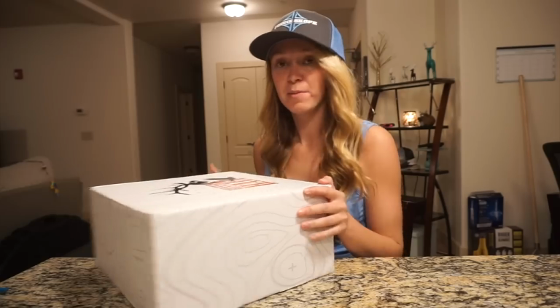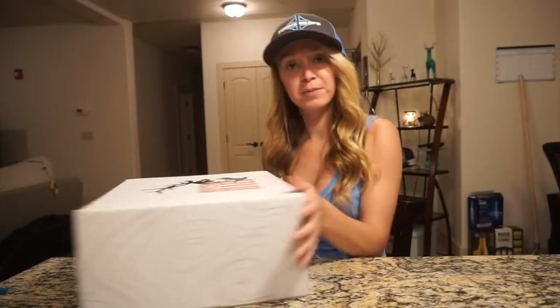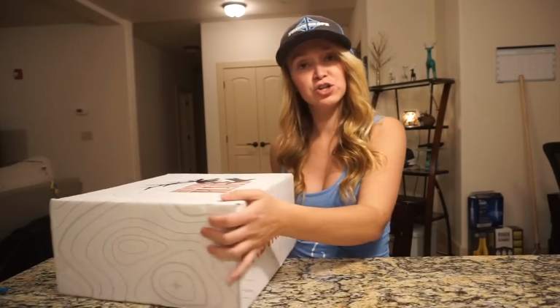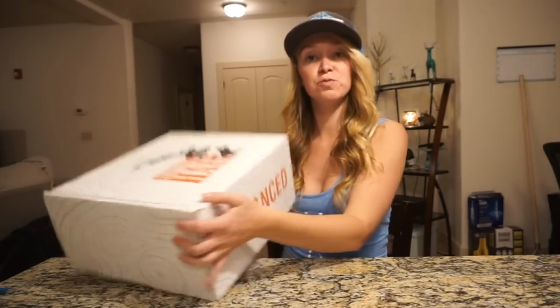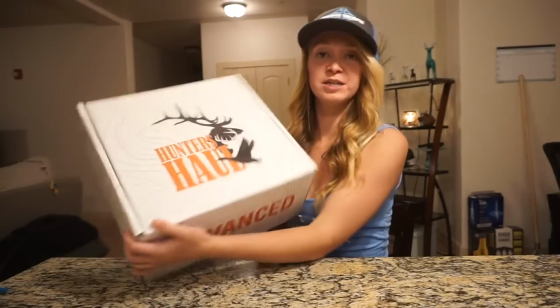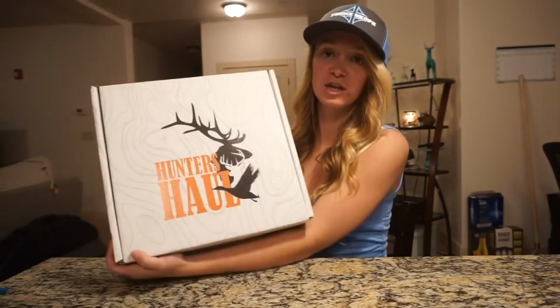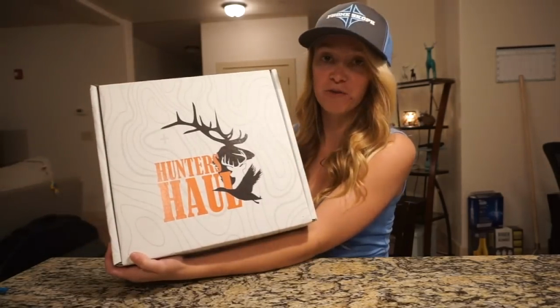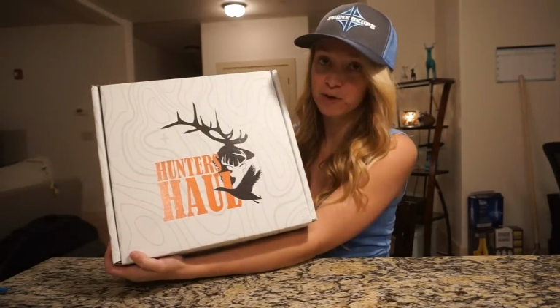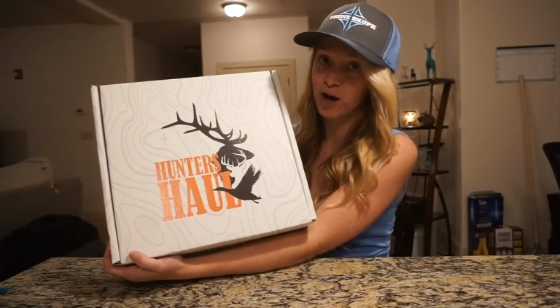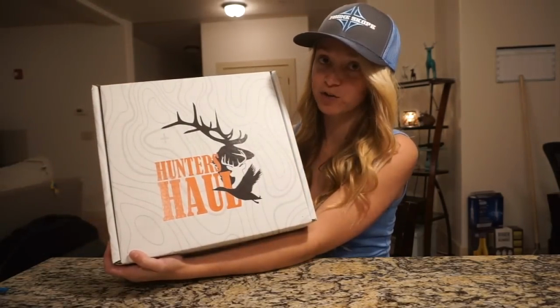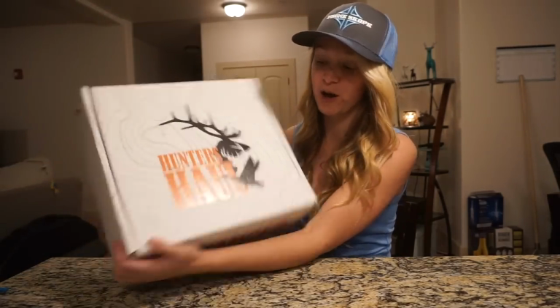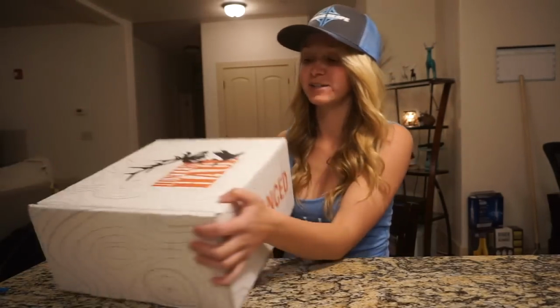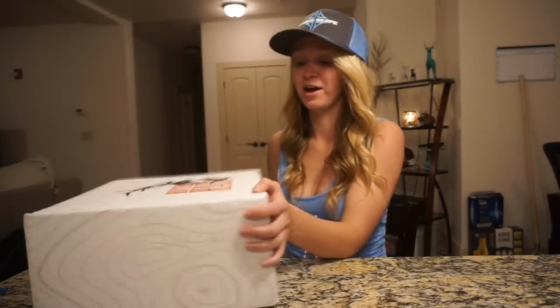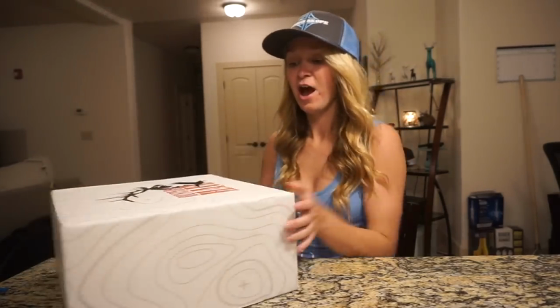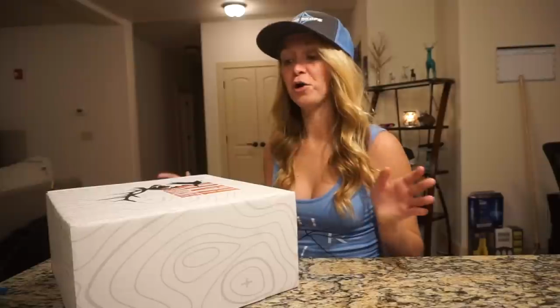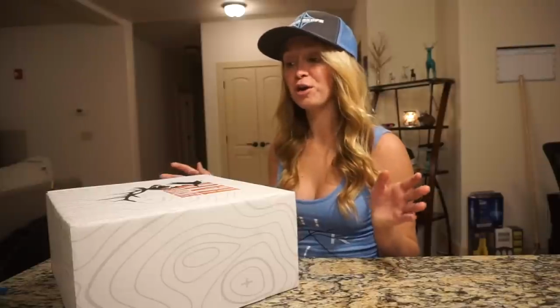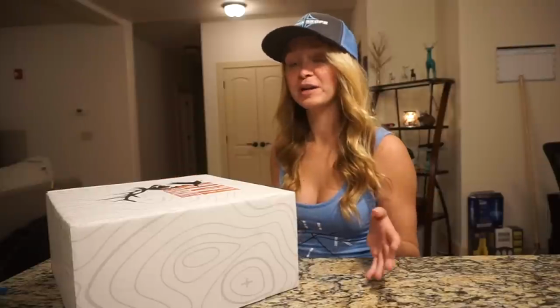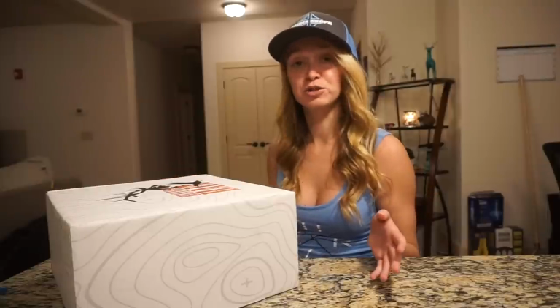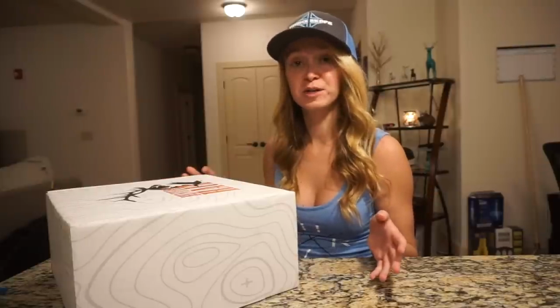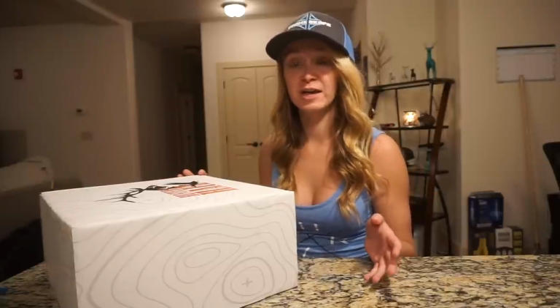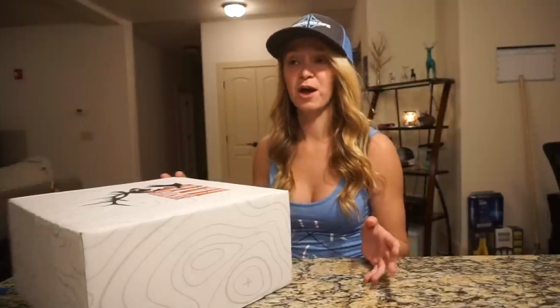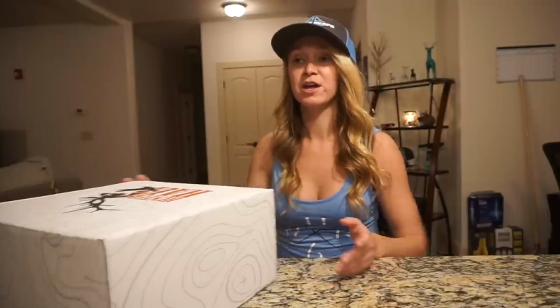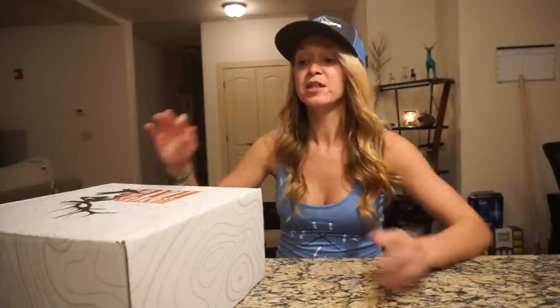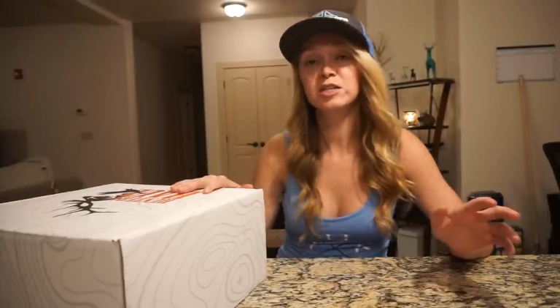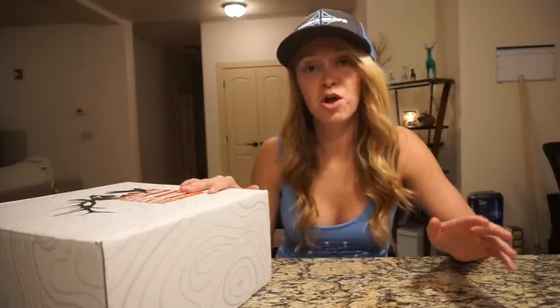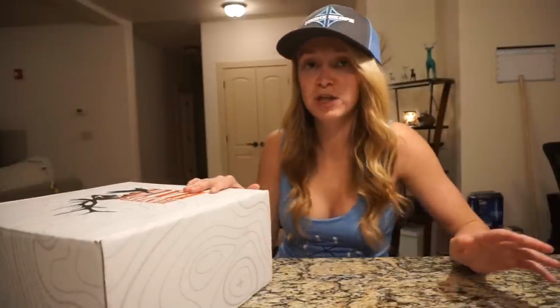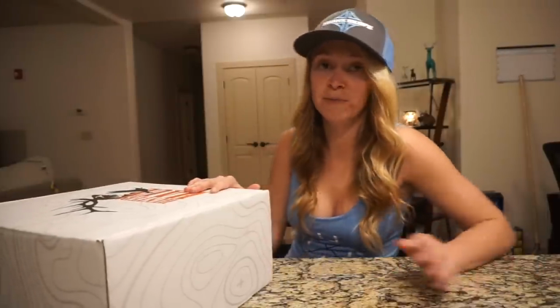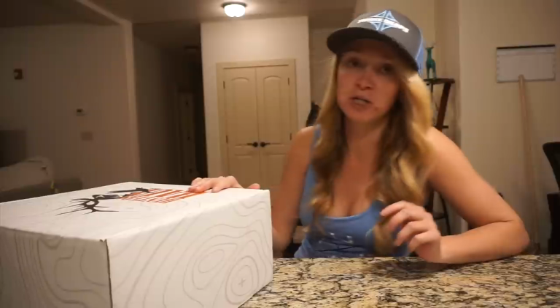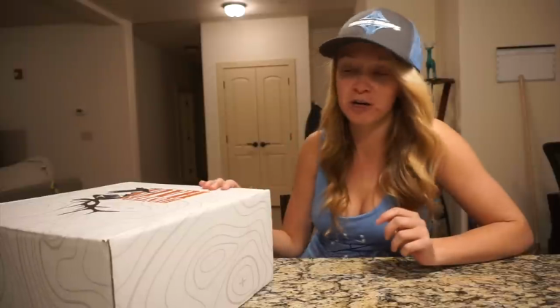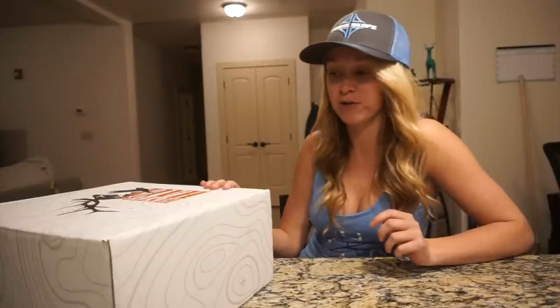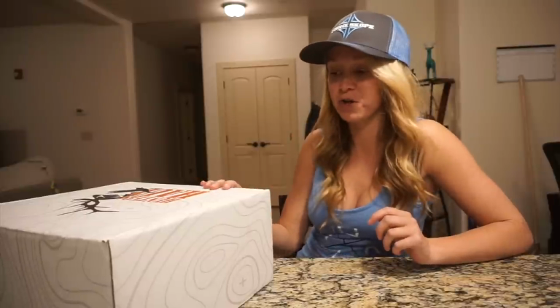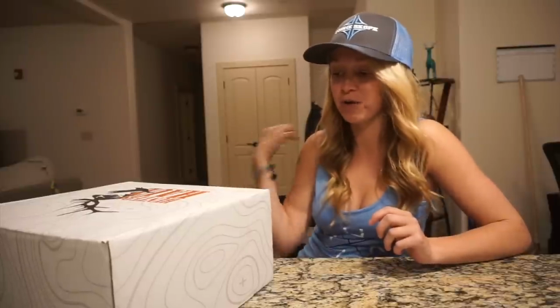I'm gonna show you what's in the November Hunter's Haul box. I've already opened it and I'm super excited about it. This isn't the only thing I'm gonna be talking about in the video, however.